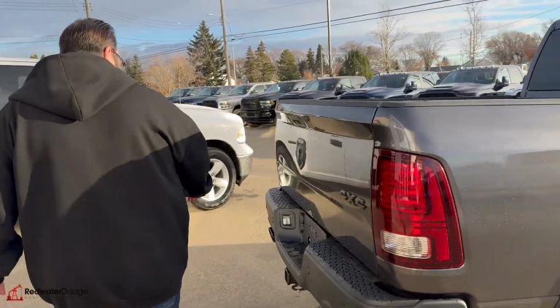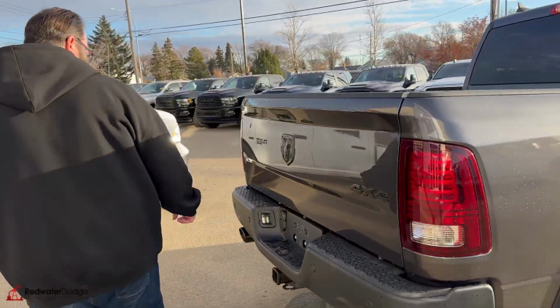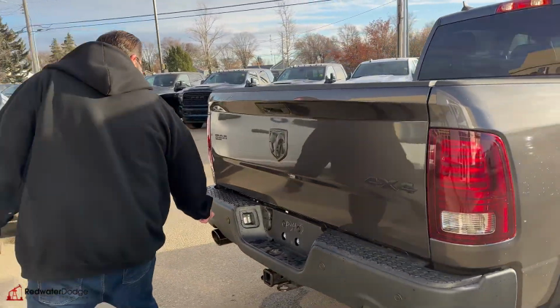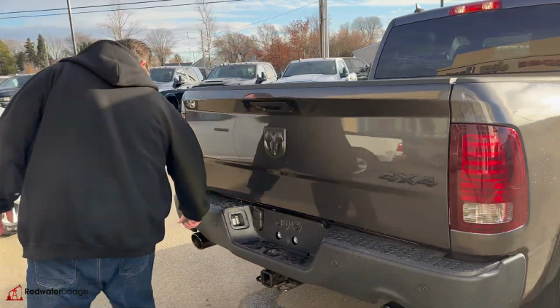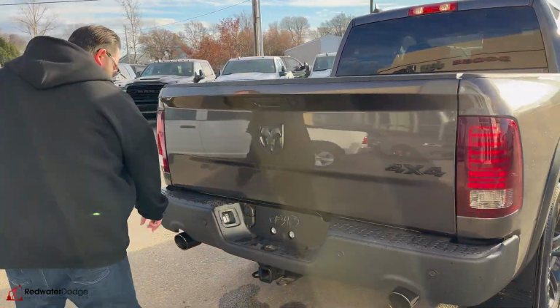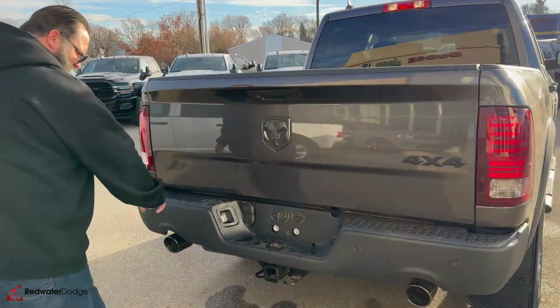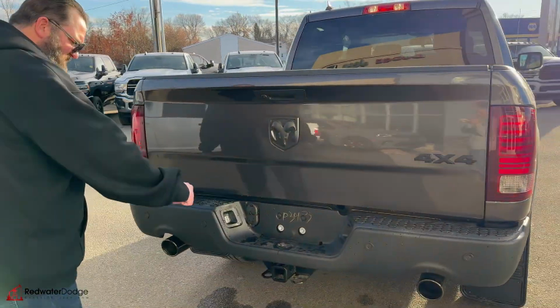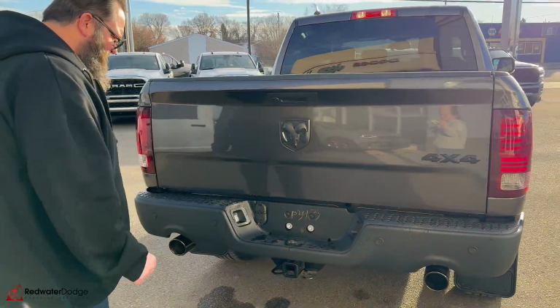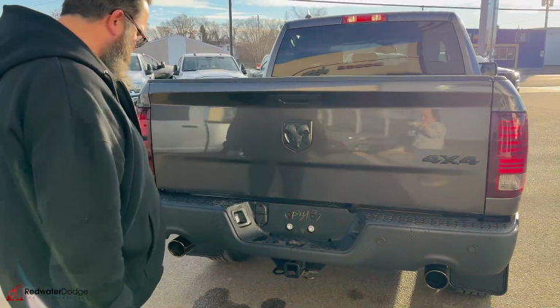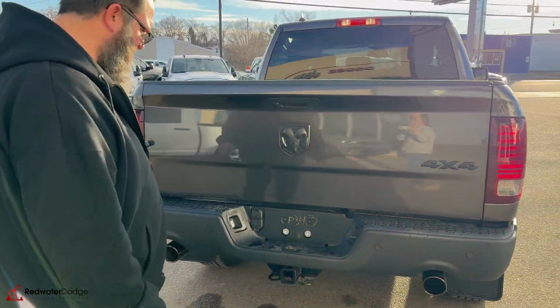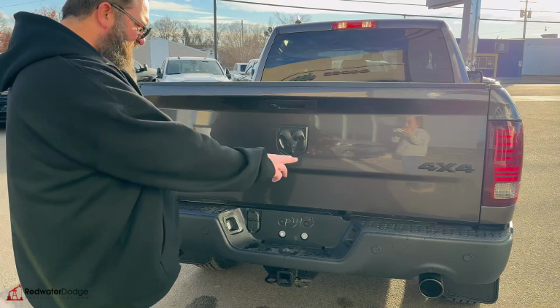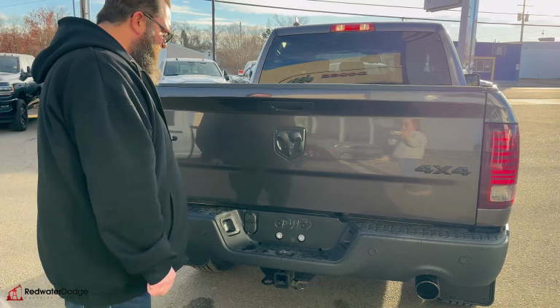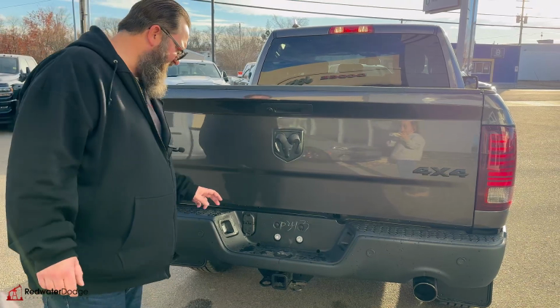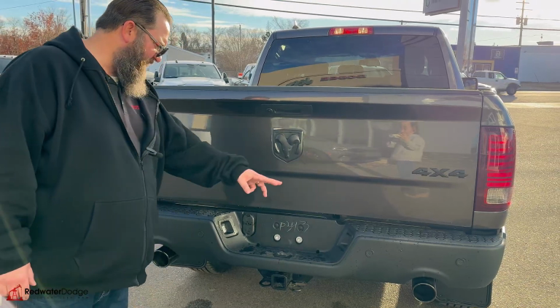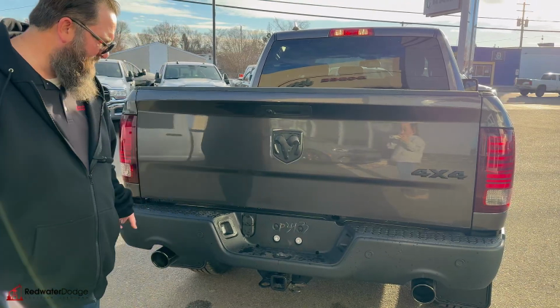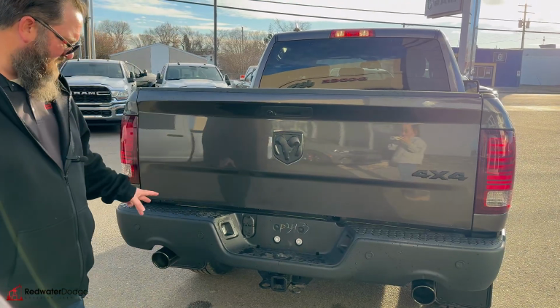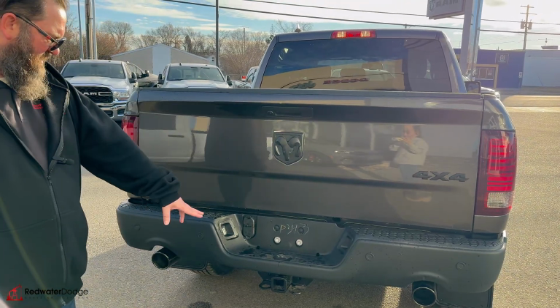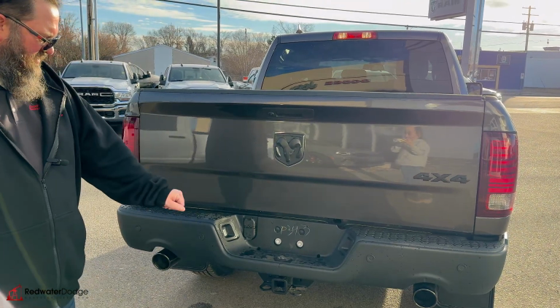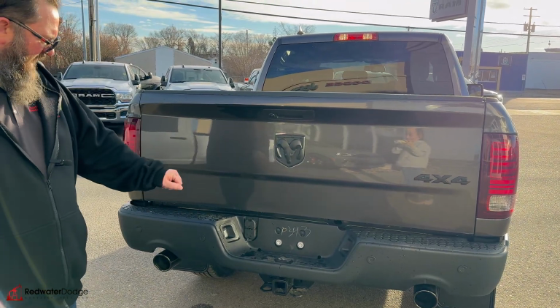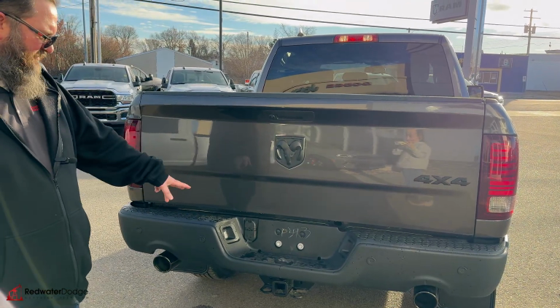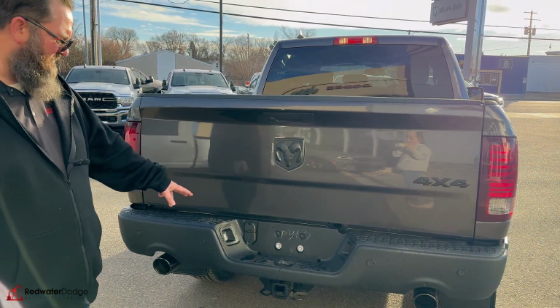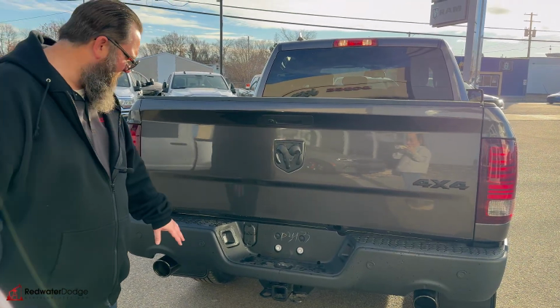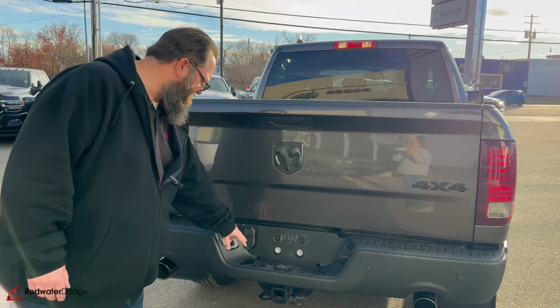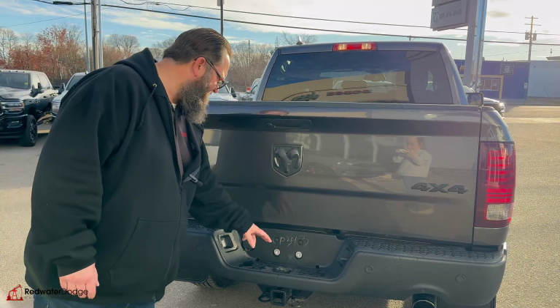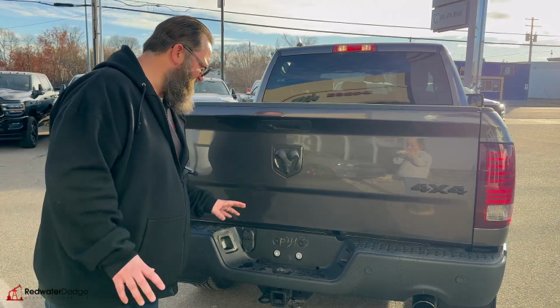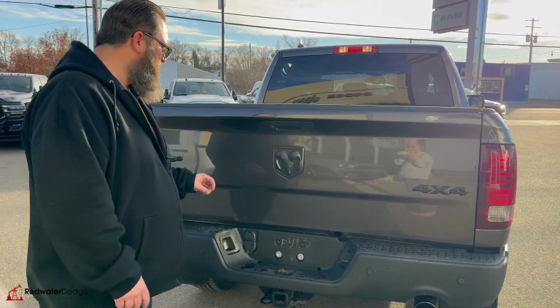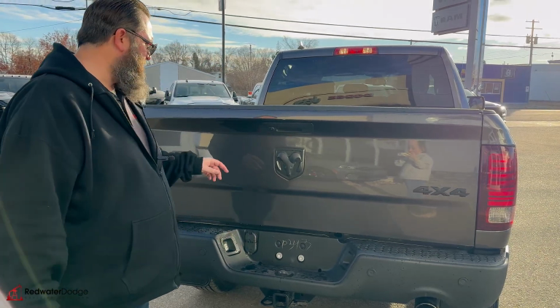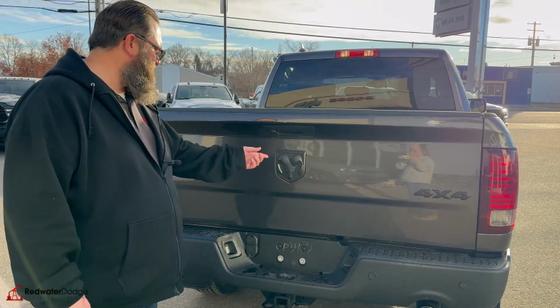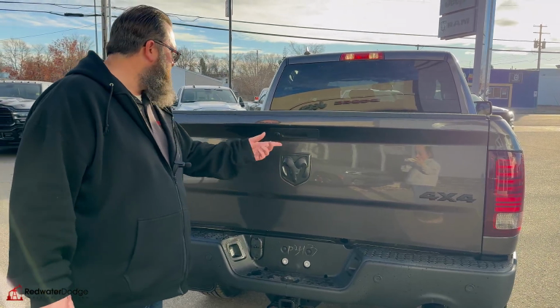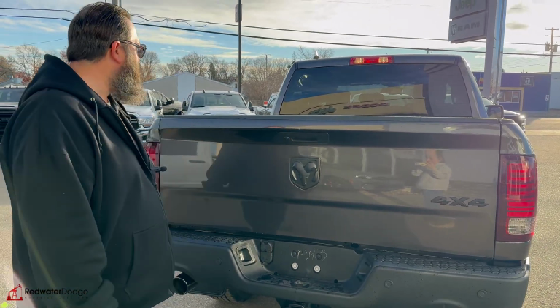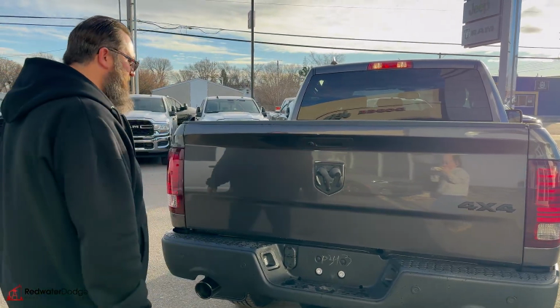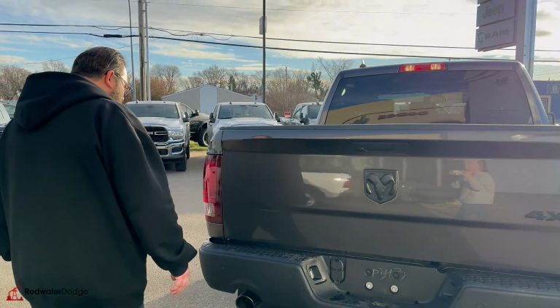Steel bumper on the back. It's got the sensors in the back so you're not going to bump into anything. Dual tip chrome exhaust. Trailering package, the 4 and 7-way hookup. You've got some lights on the back here to make hooking up a little easier, and a backup camera as well.